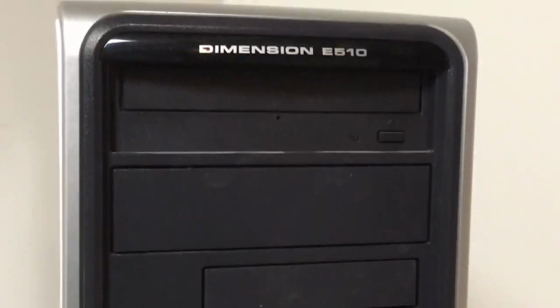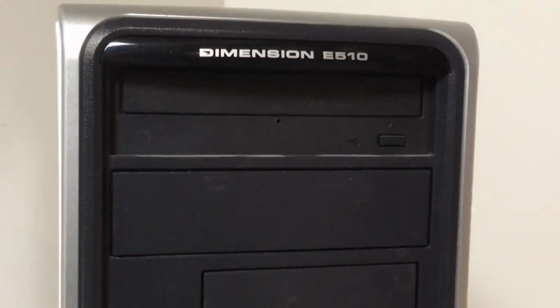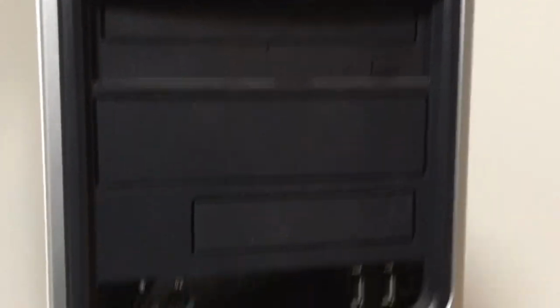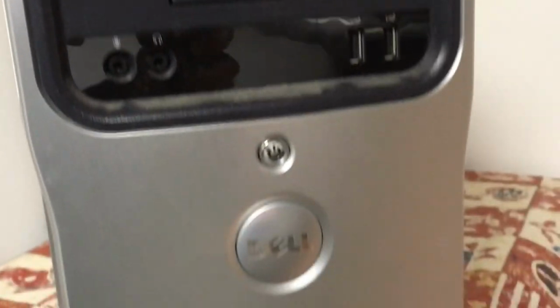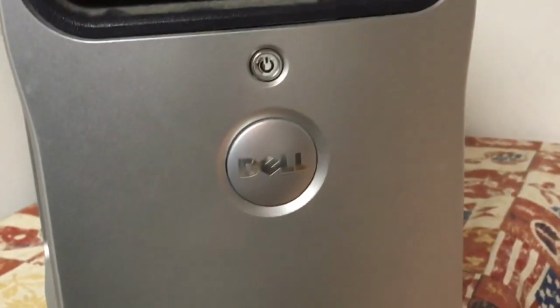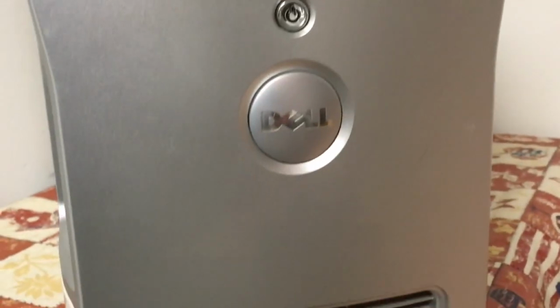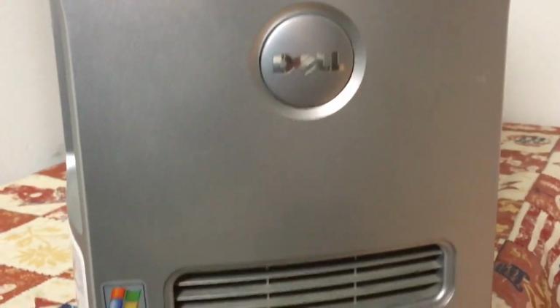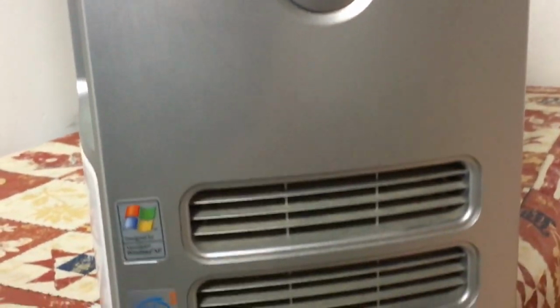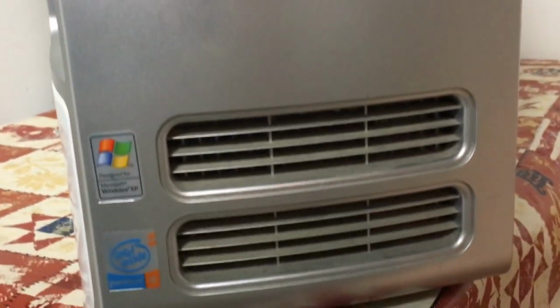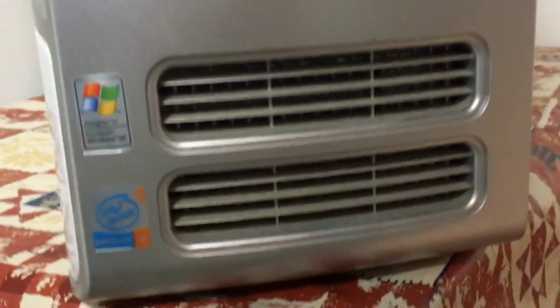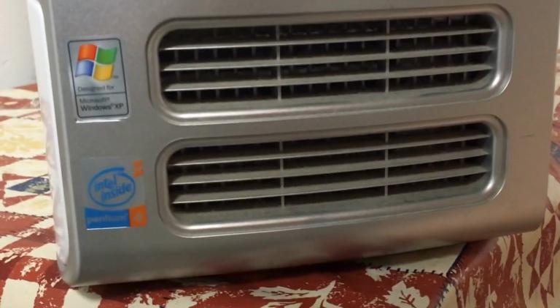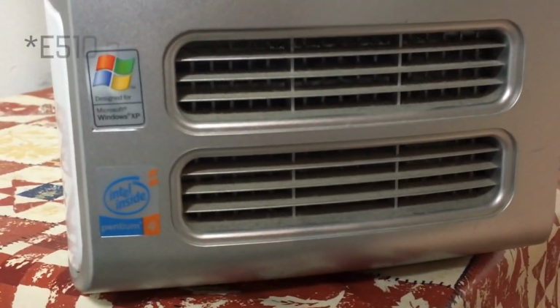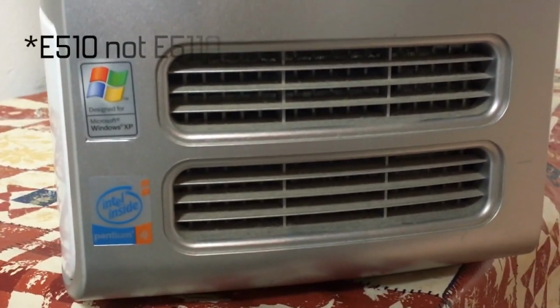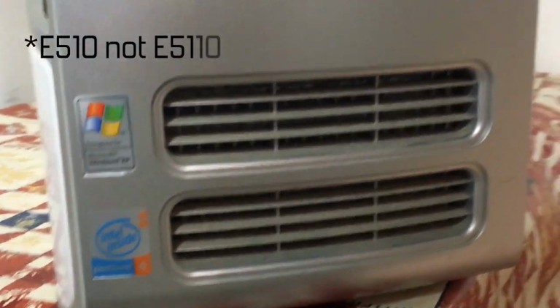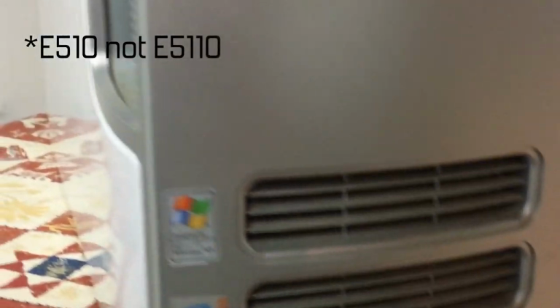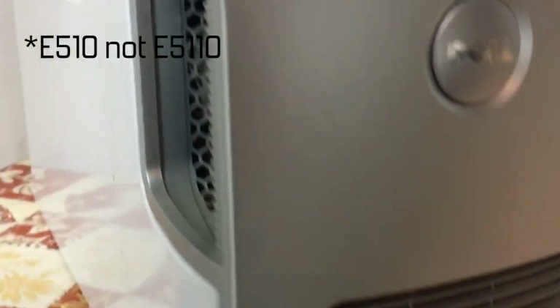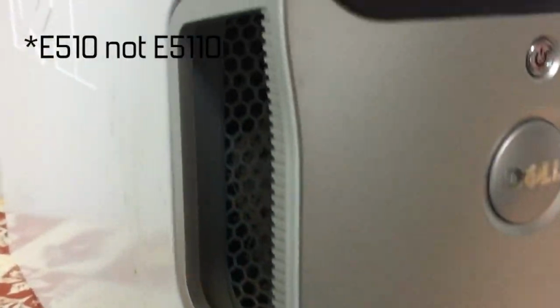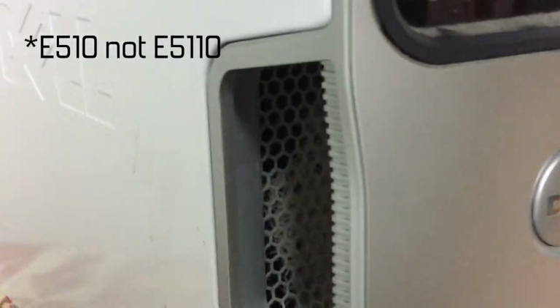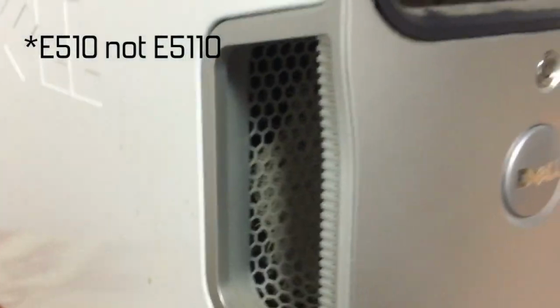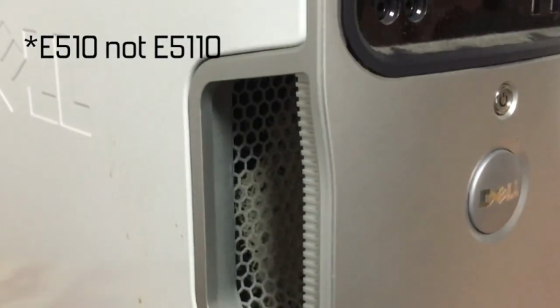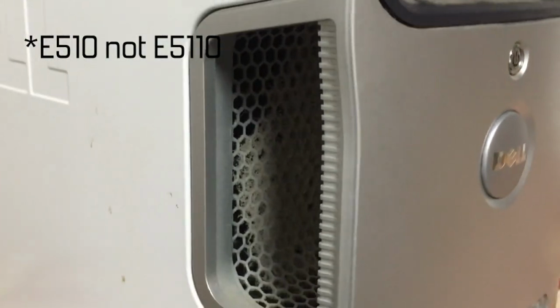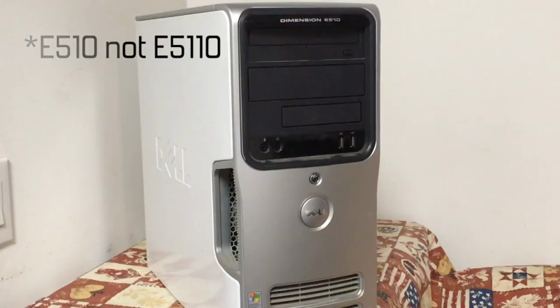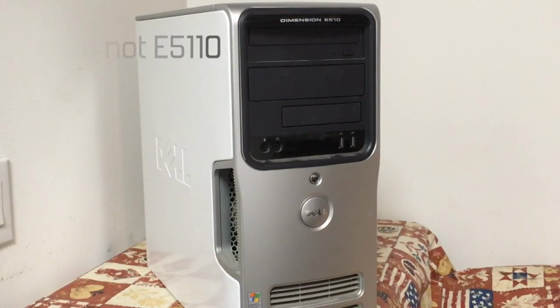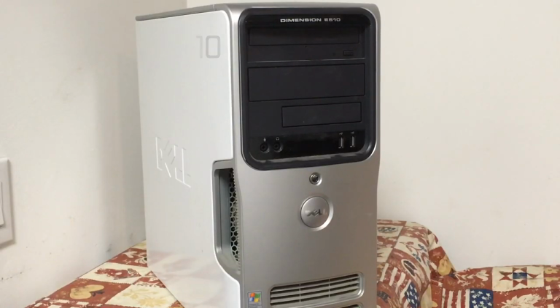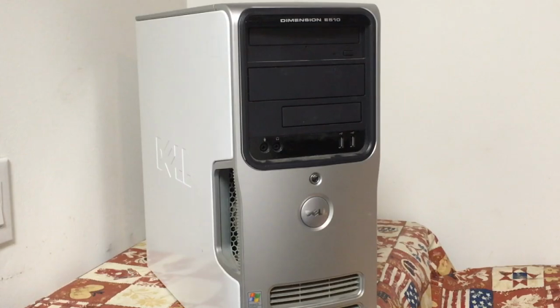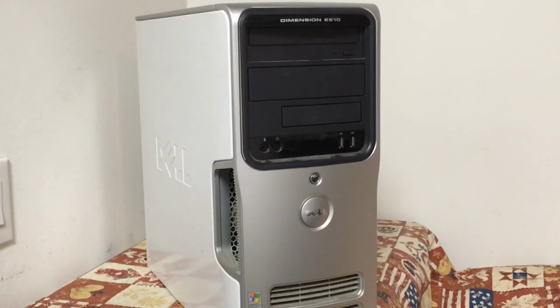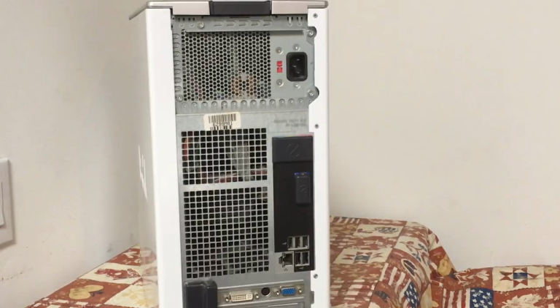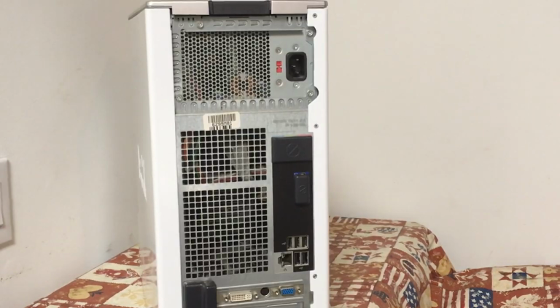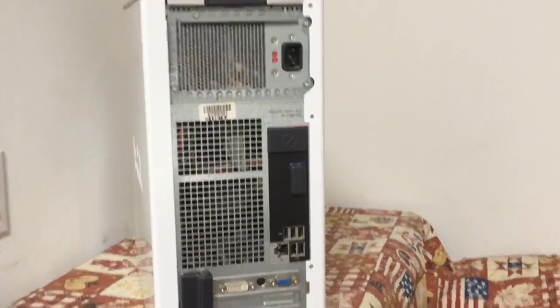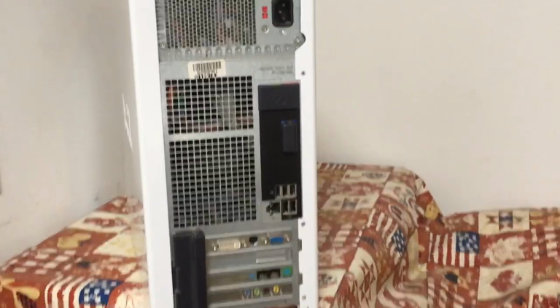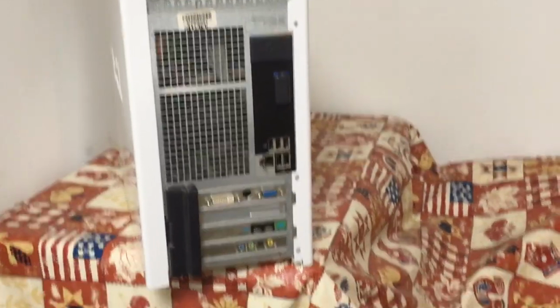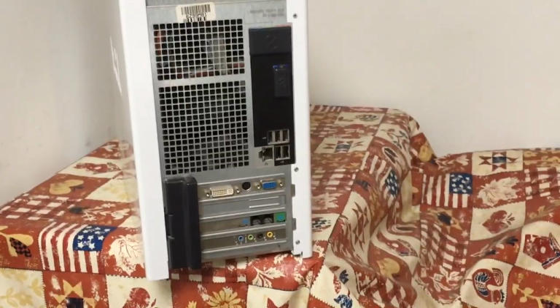Hello YouTube, today we are taking a look at this Dell Dimension E5110, a decent machine from 2005, which has now turned into a bit of a dust collector as you'll see in a bit.